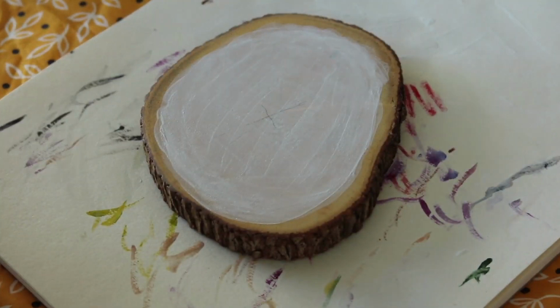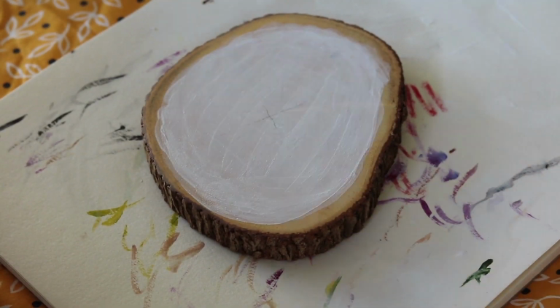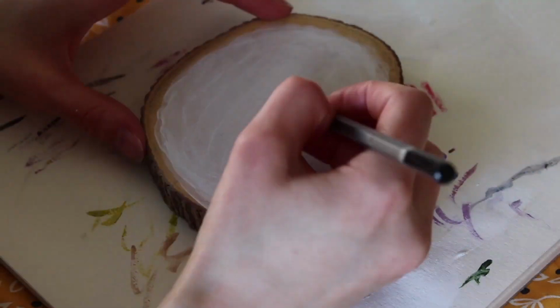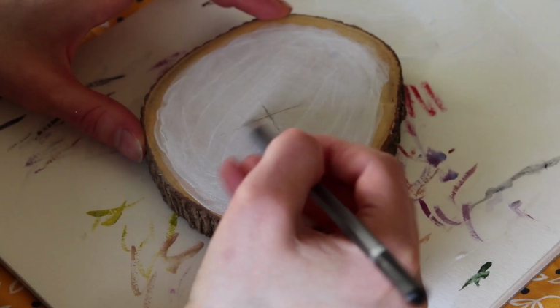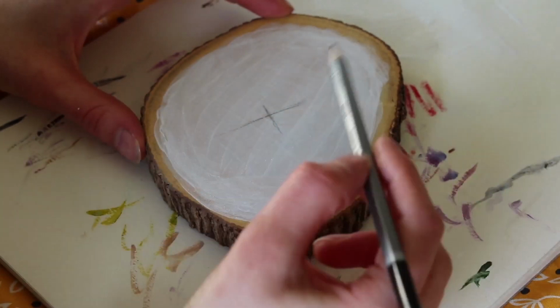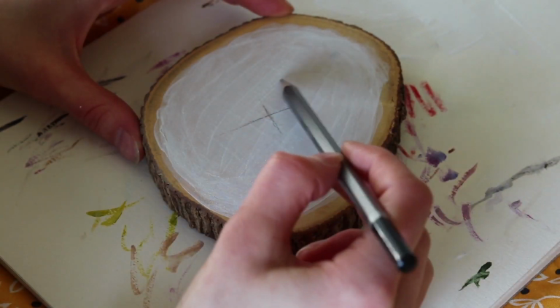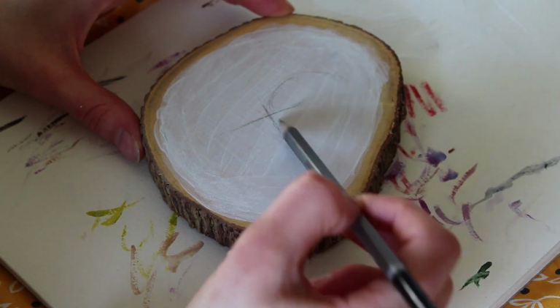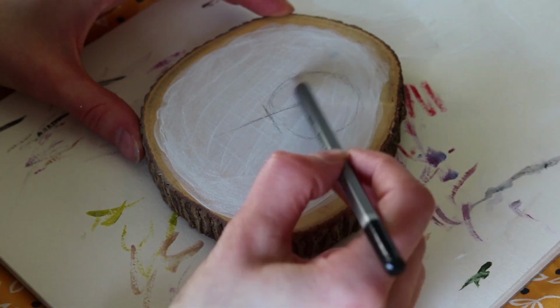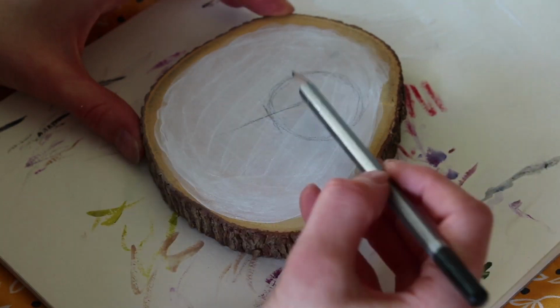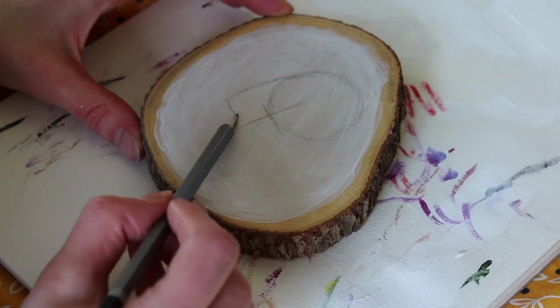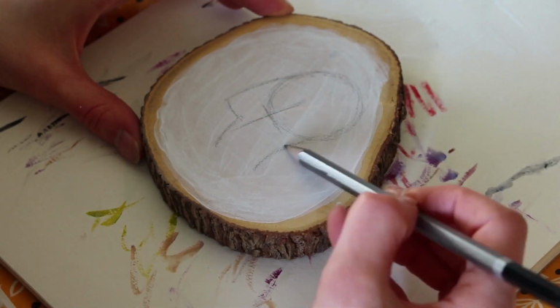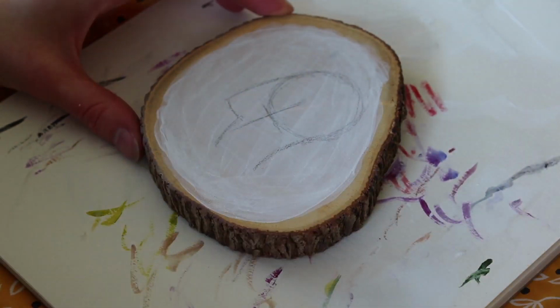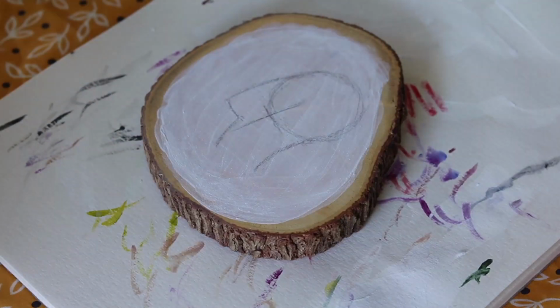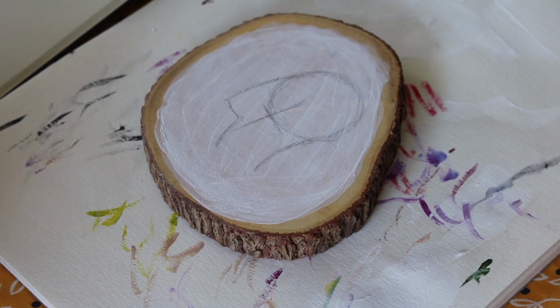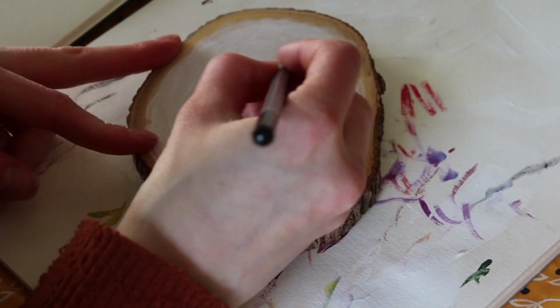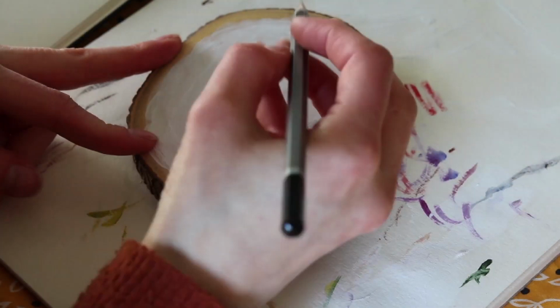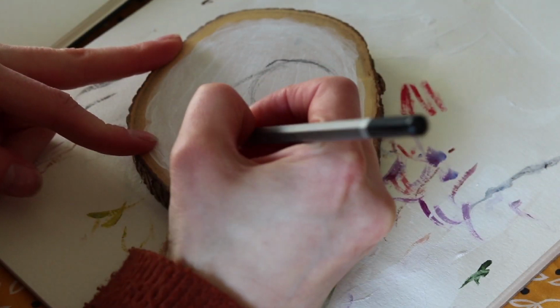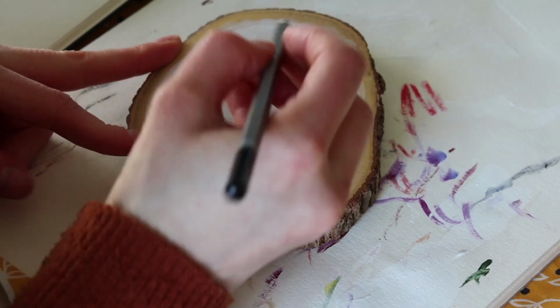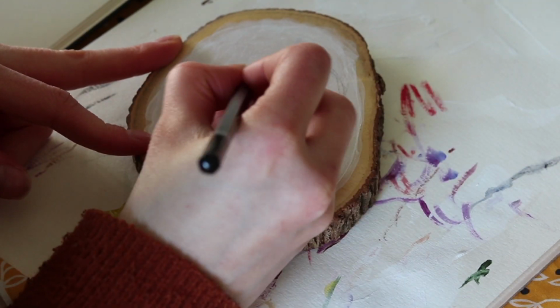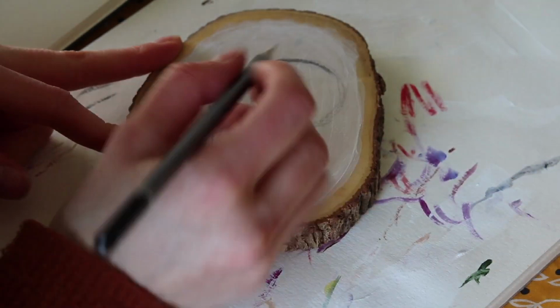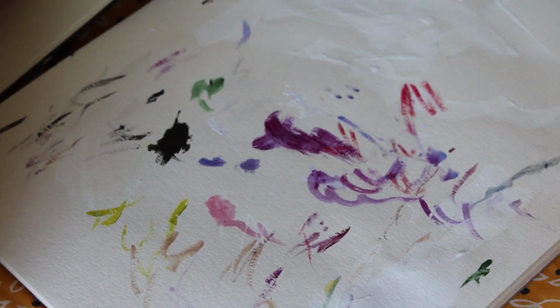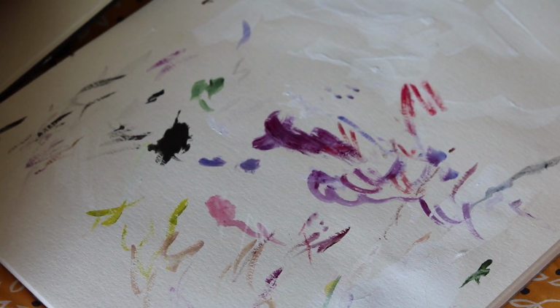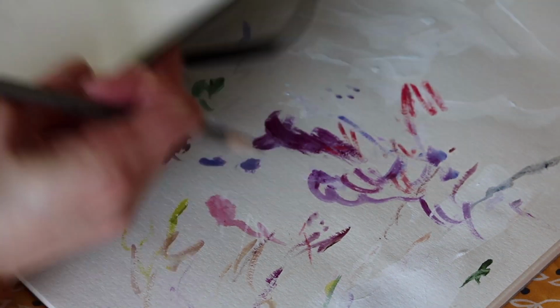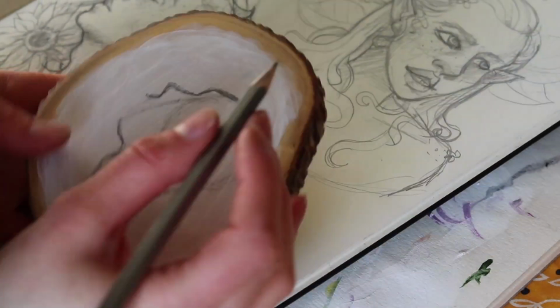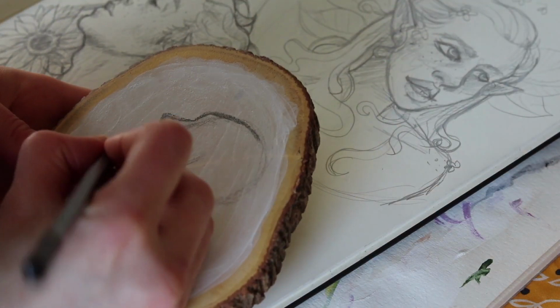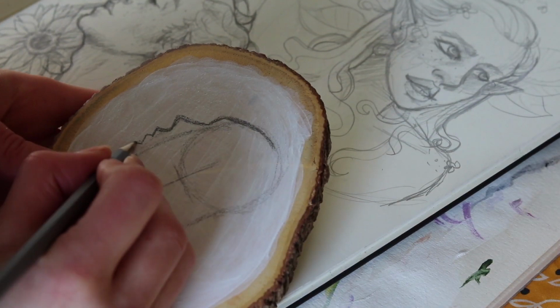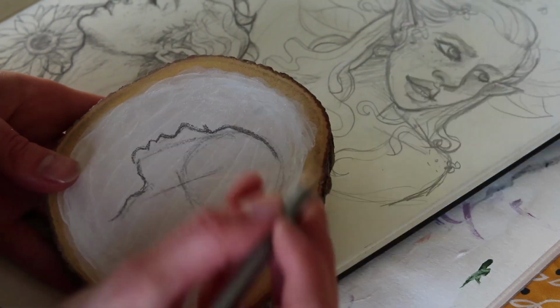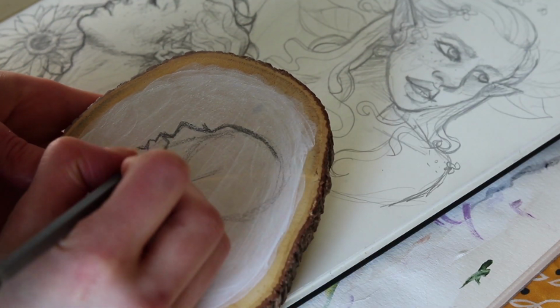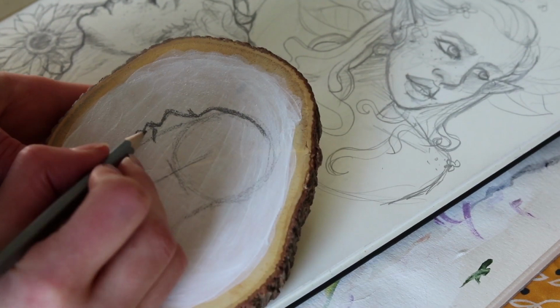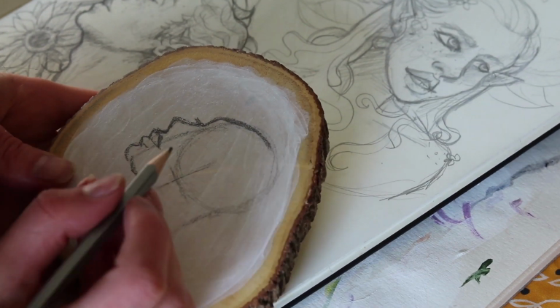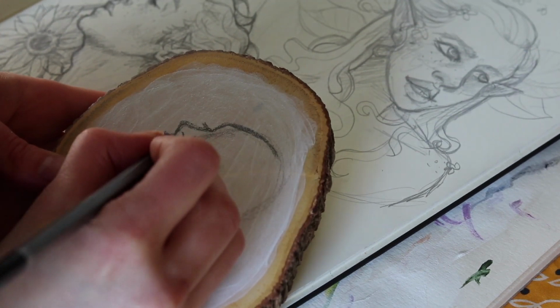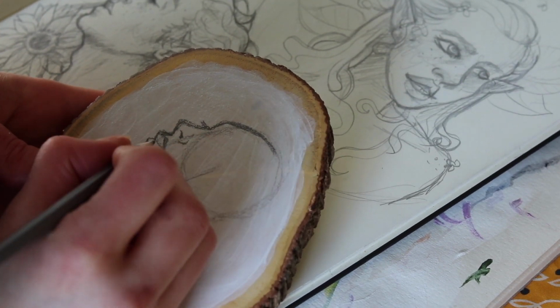Normally I wouldn't be using gesso on wood, but these wood slices are lacquered — that's how I bought them — which gives them a very nice finish but isn't great to paint on, so the gesso just gives the paint something to bind to.